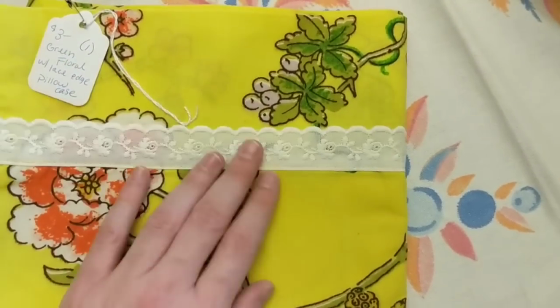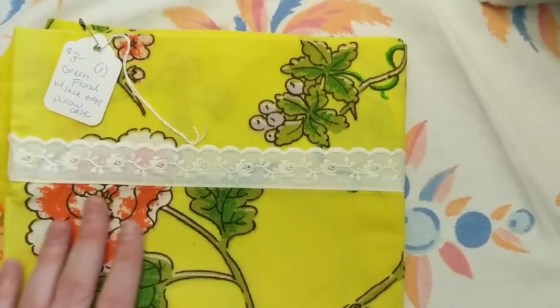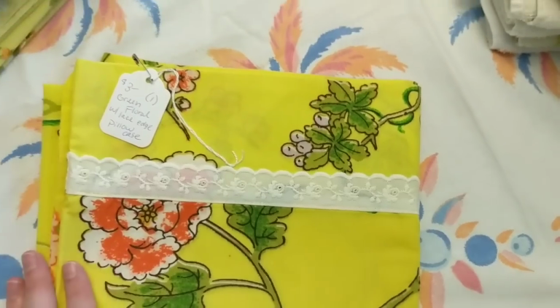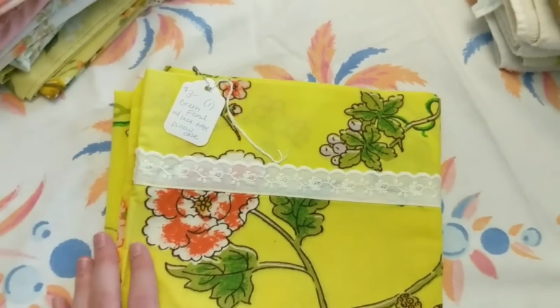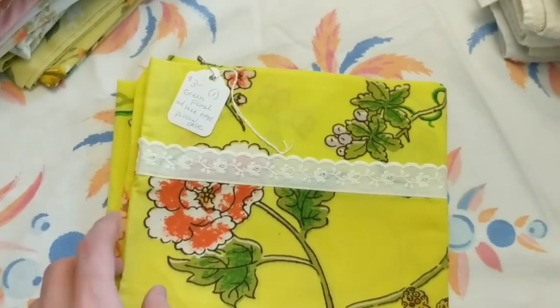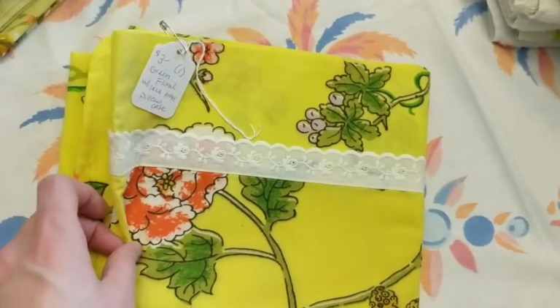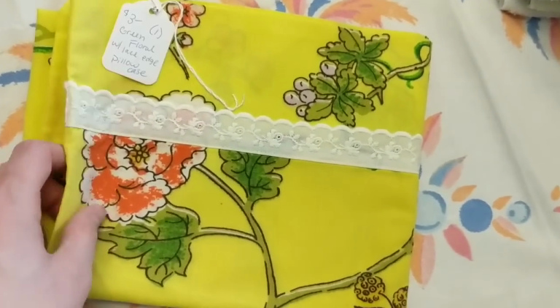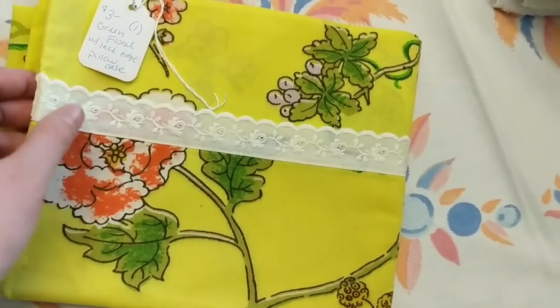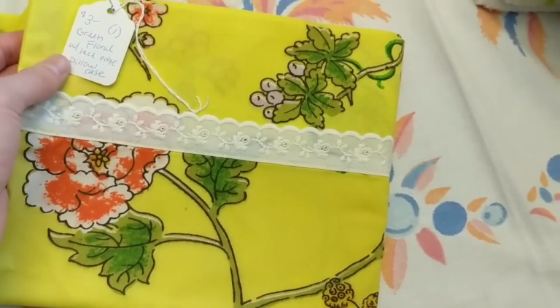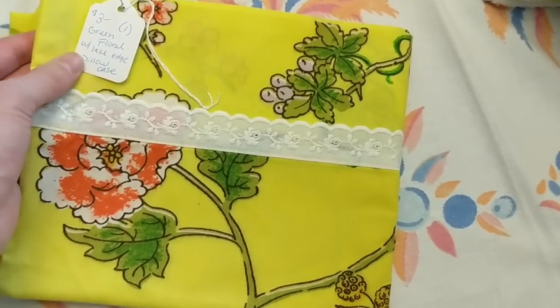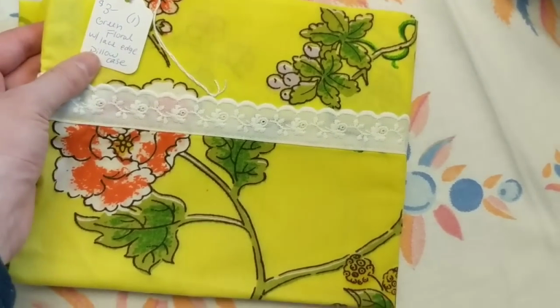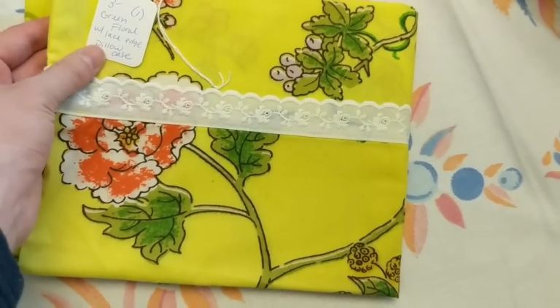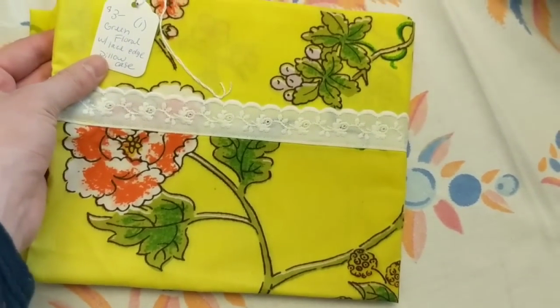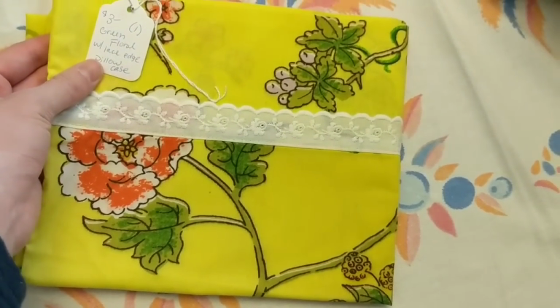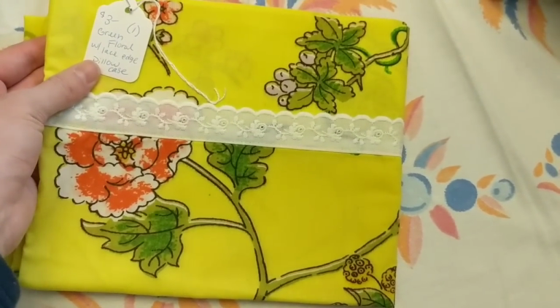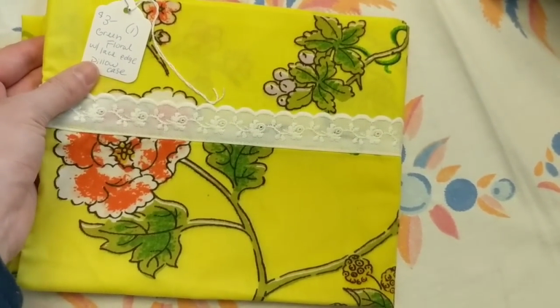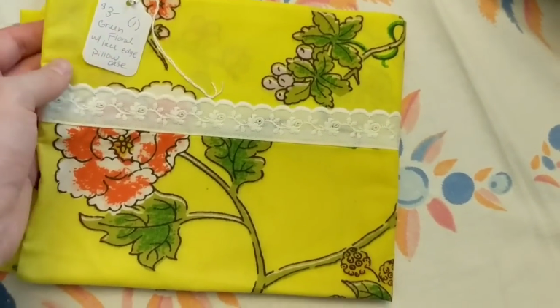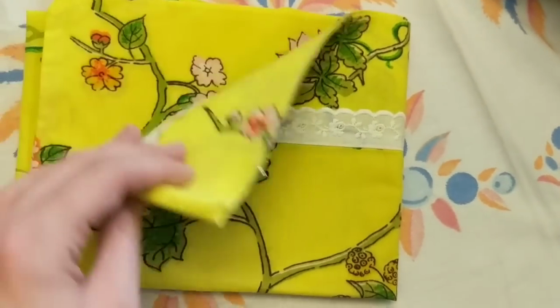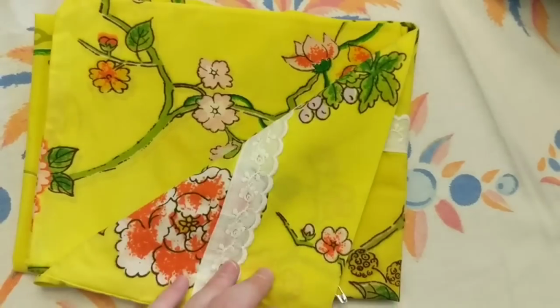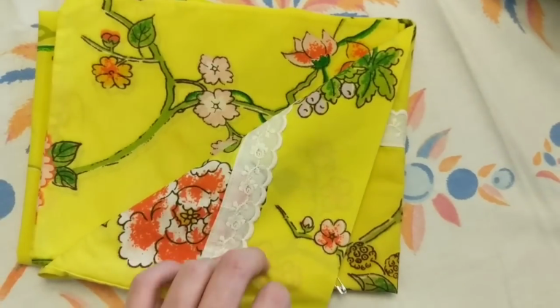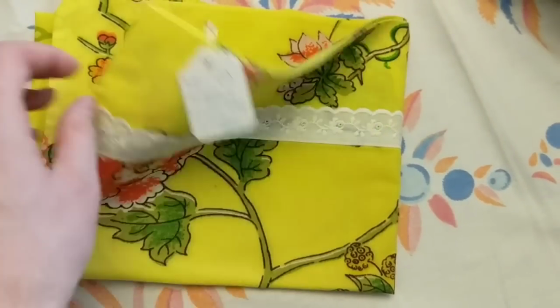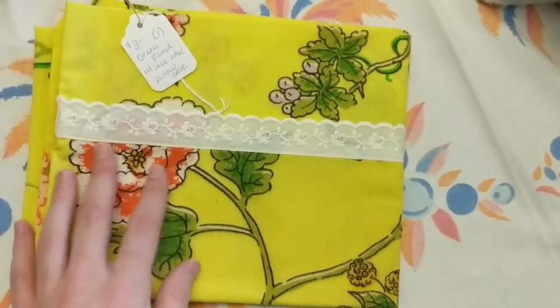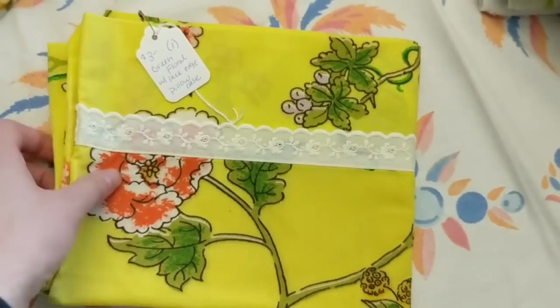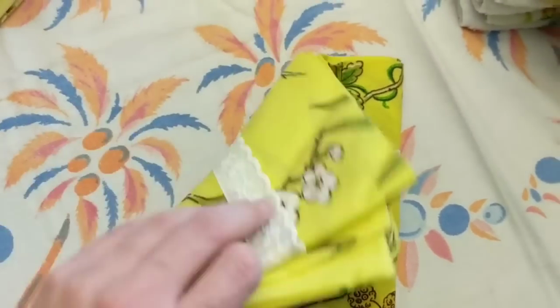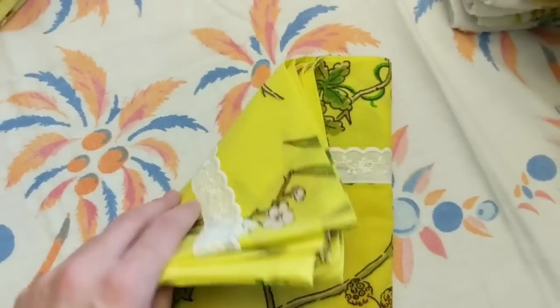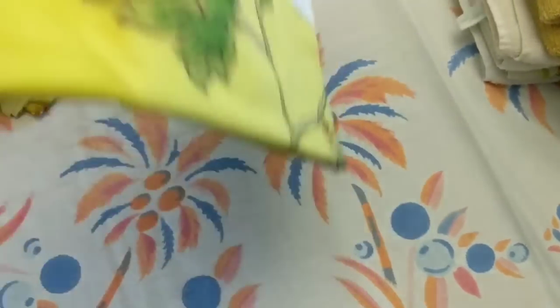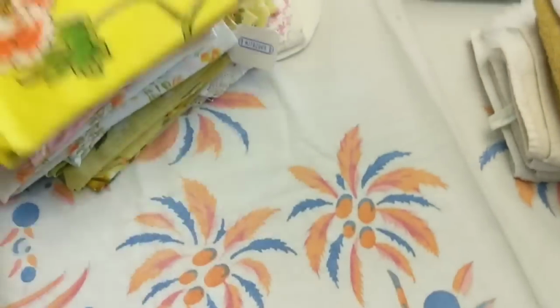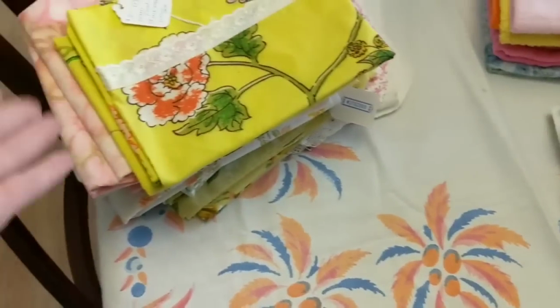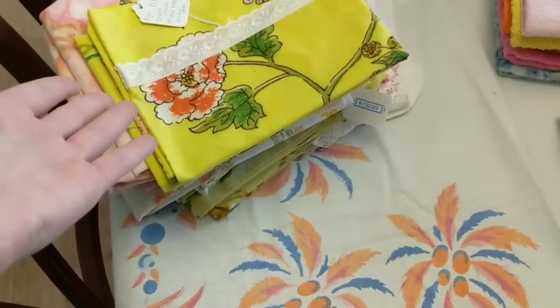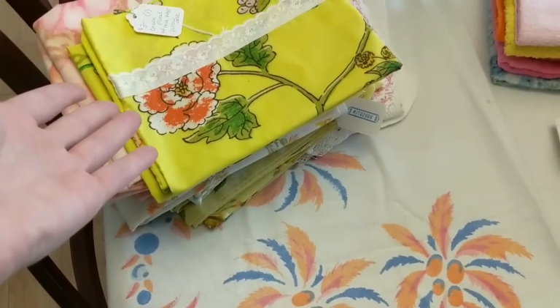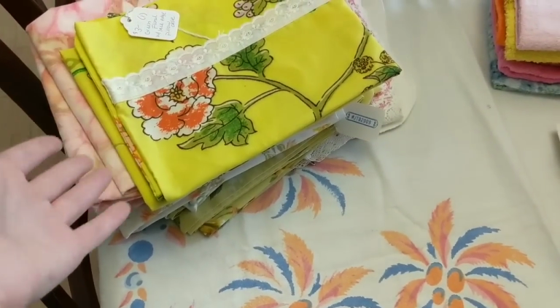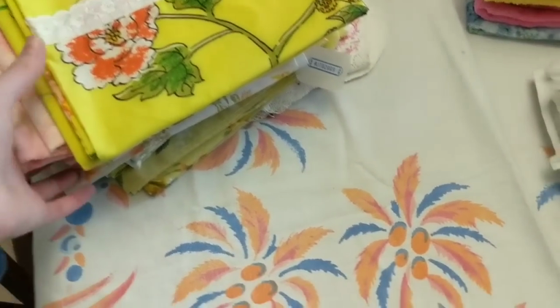And lastly this one — three dollars. It just looks like a mess to me. It's like a bright neon, like a construction worker color, and then these flowers — it just doesn't make sense to me. But that is the pillowcases.